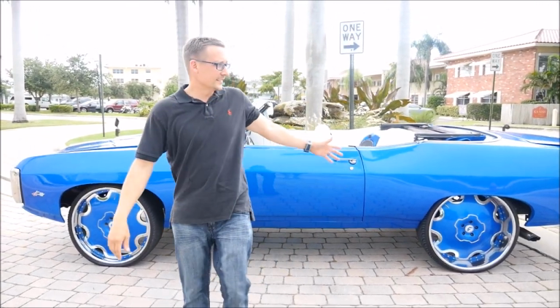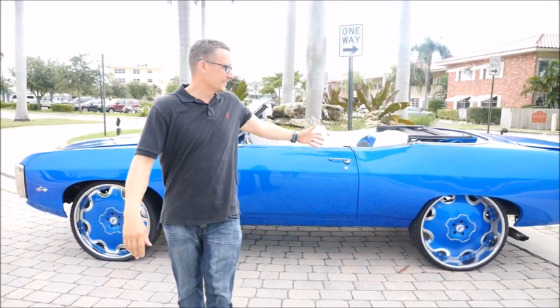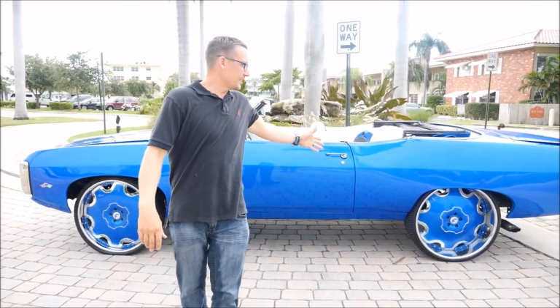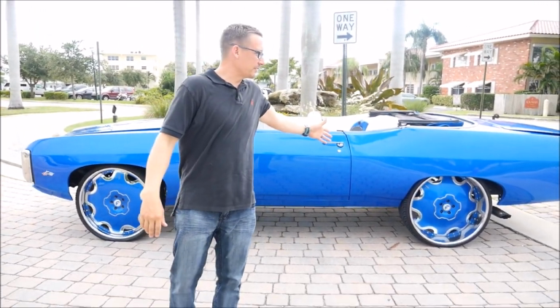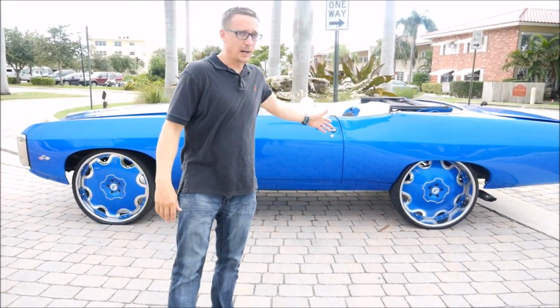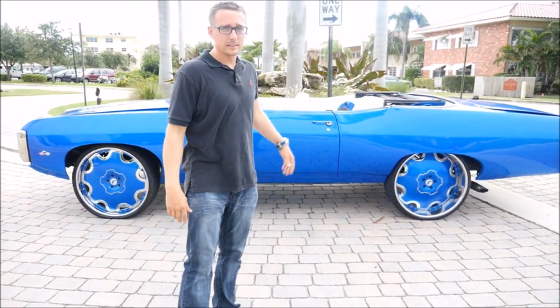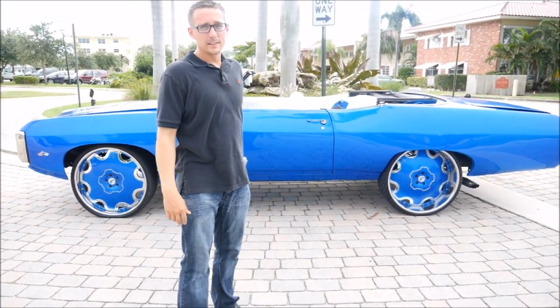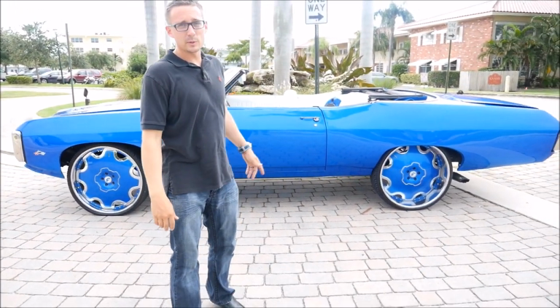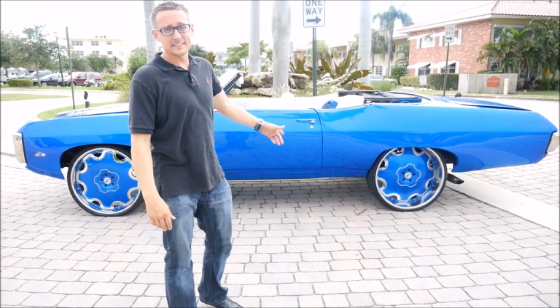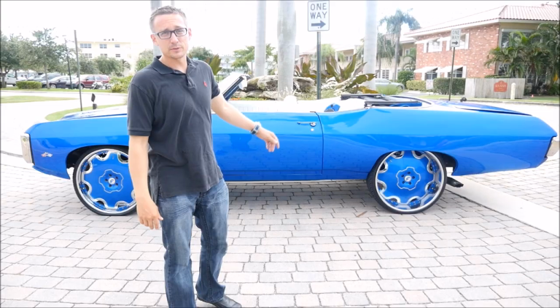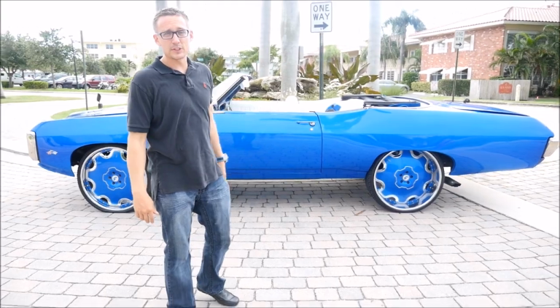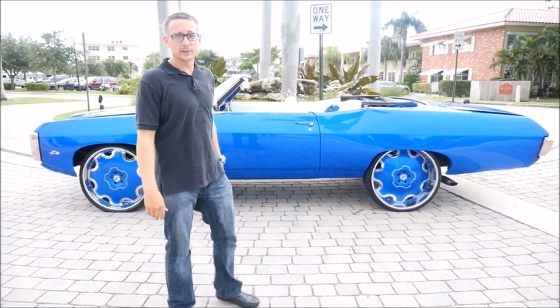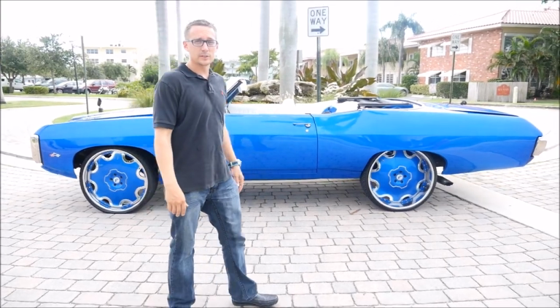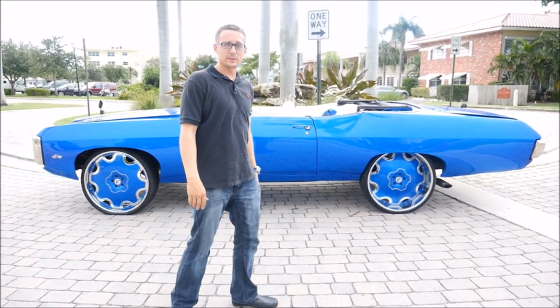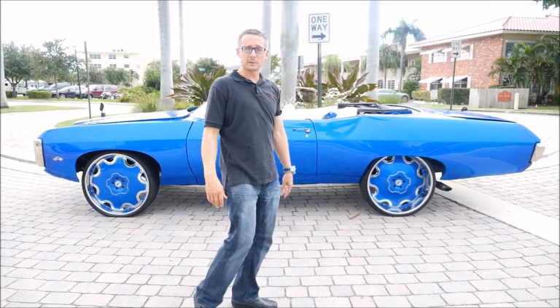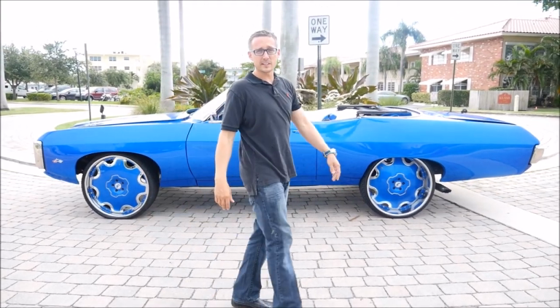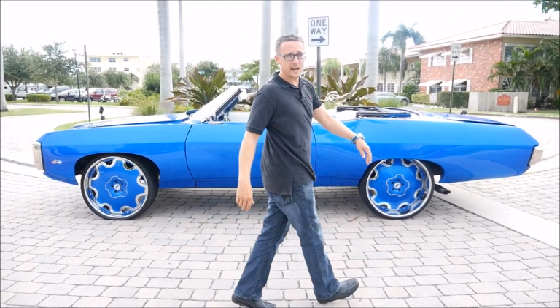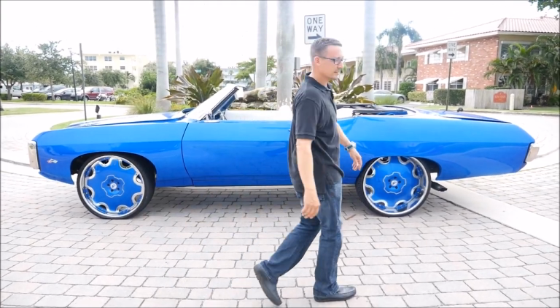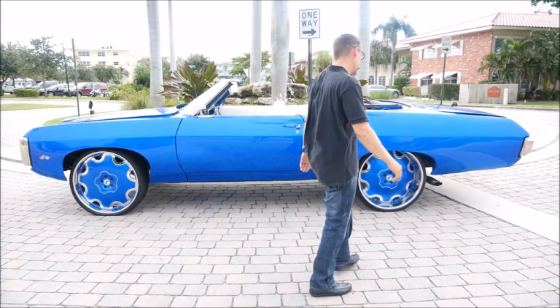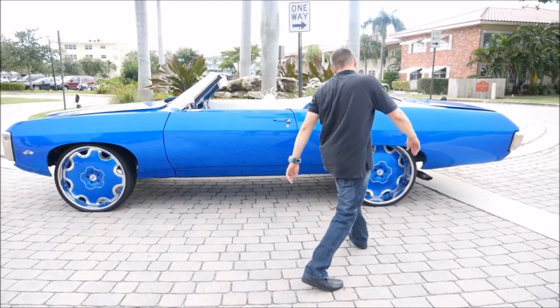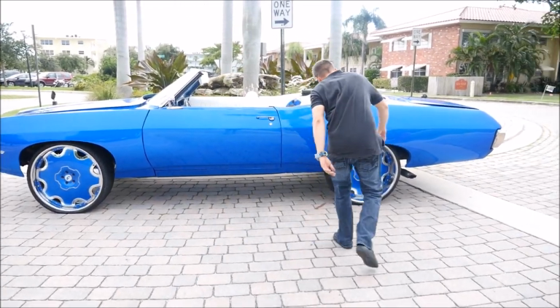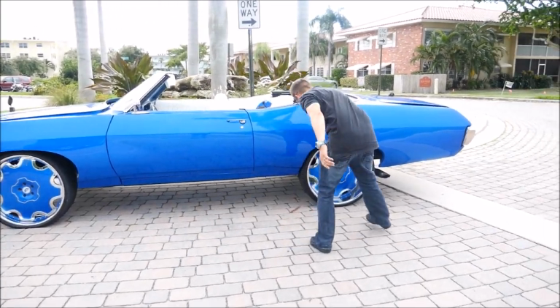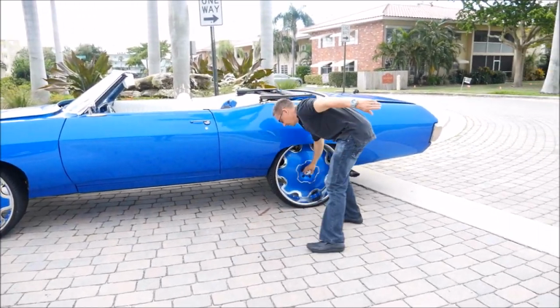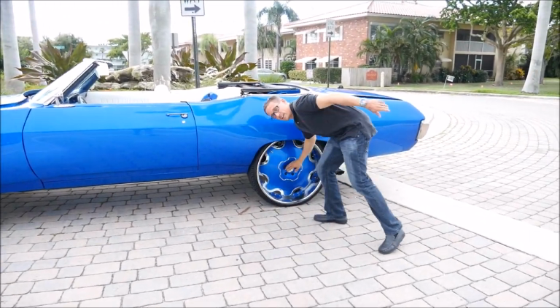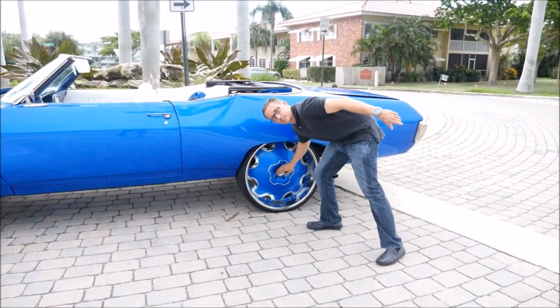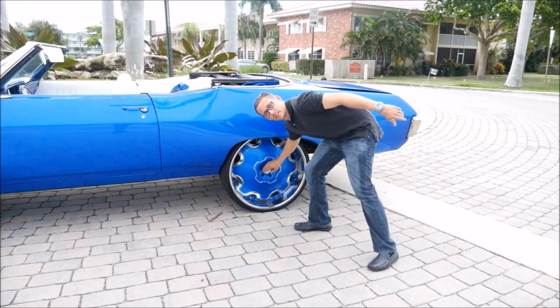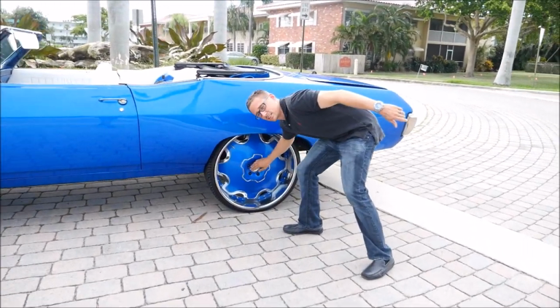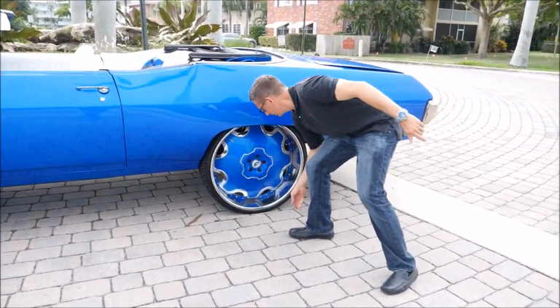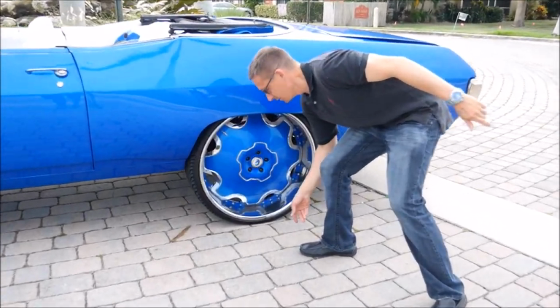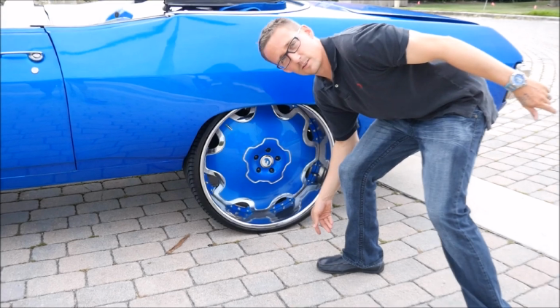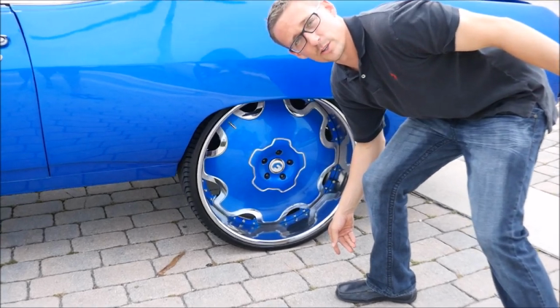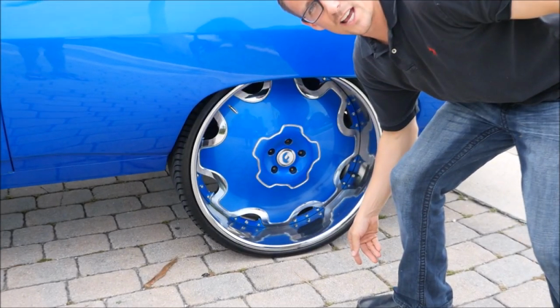1969 Chevy Impala, 26 inch Forgiato with the spinner center caps. If you ain't got spinners, where you at?